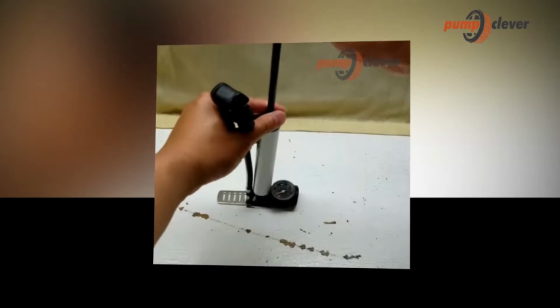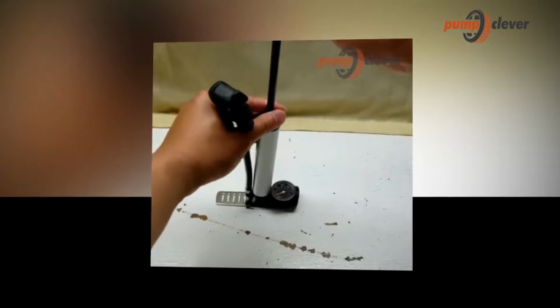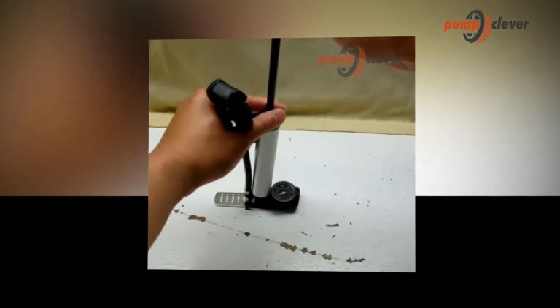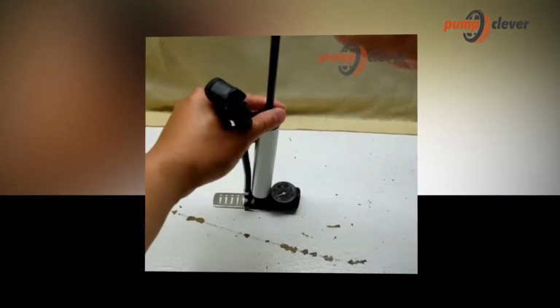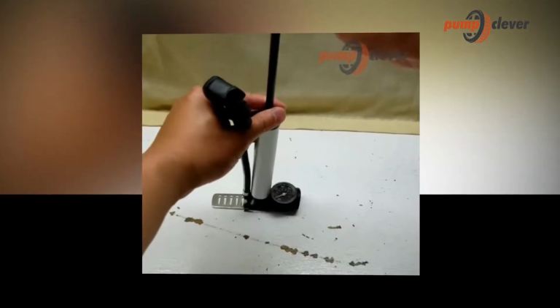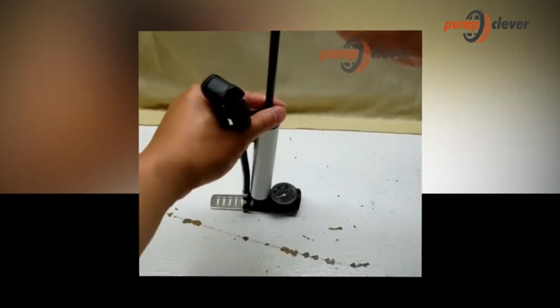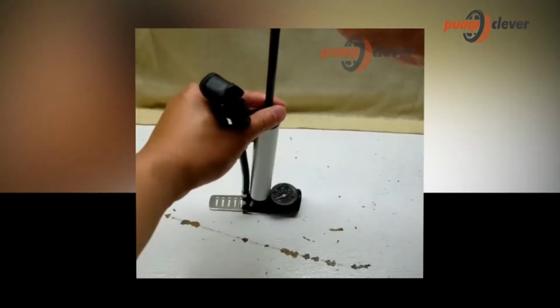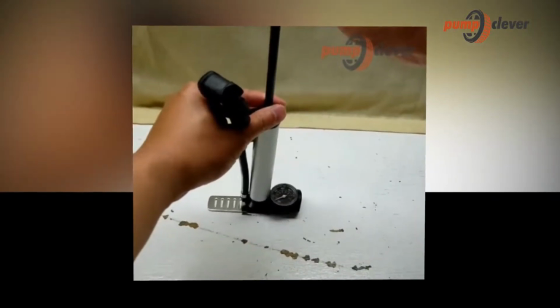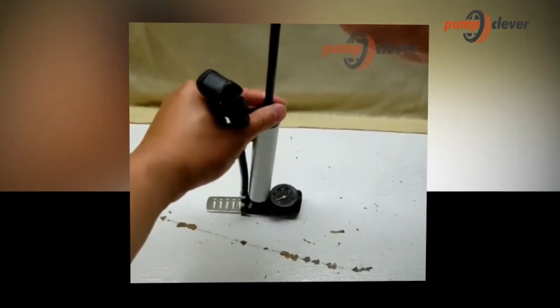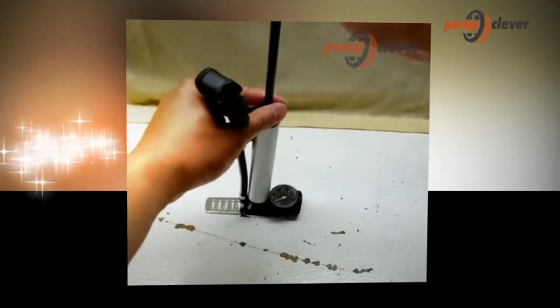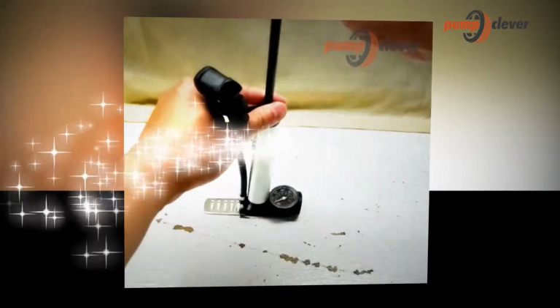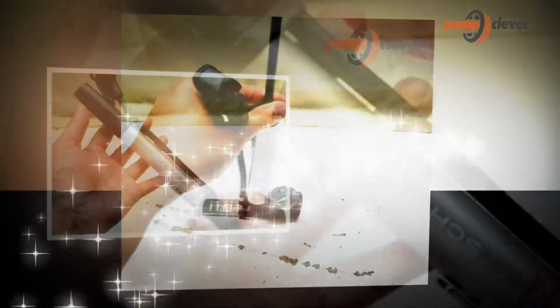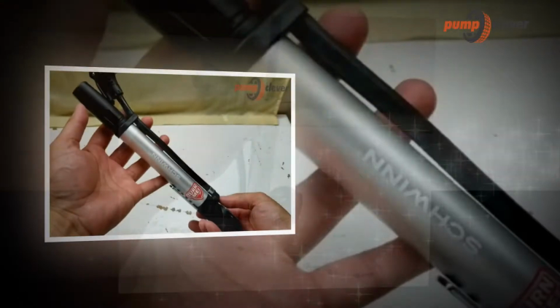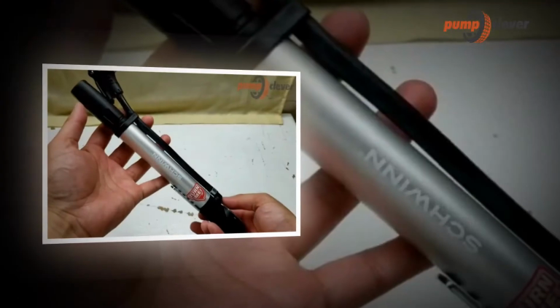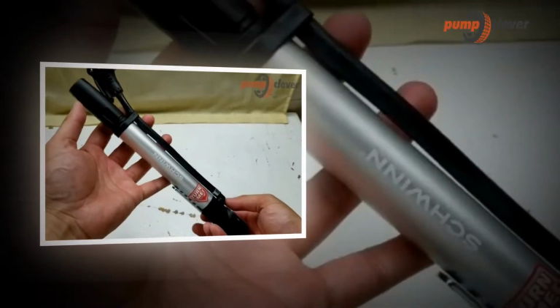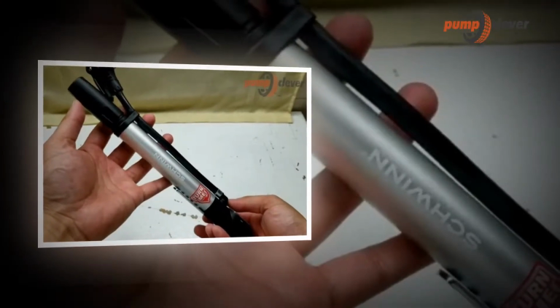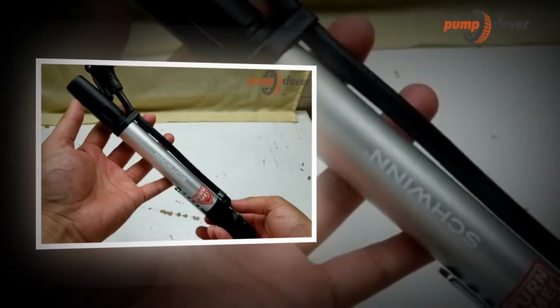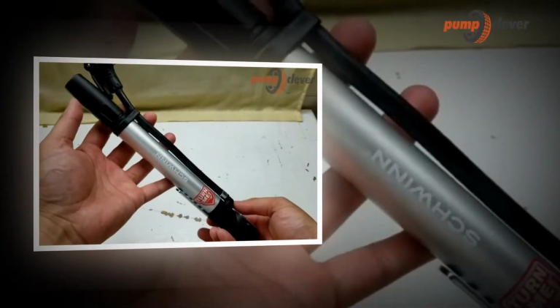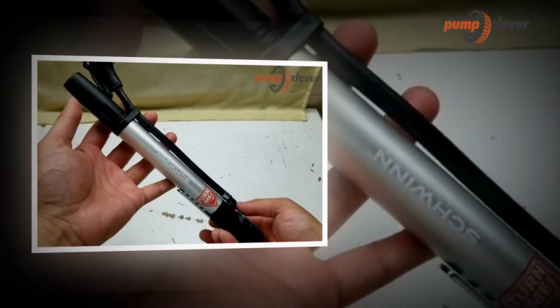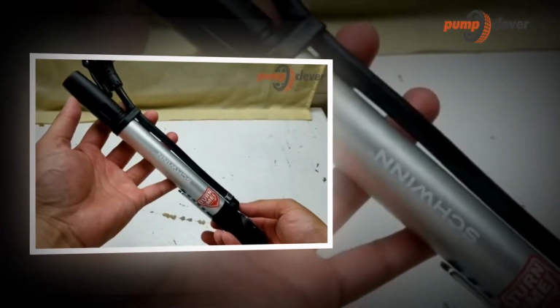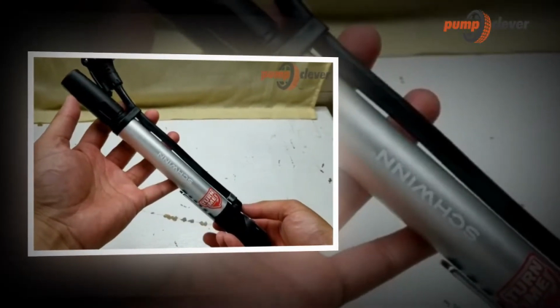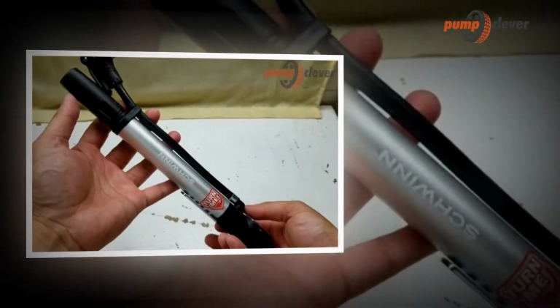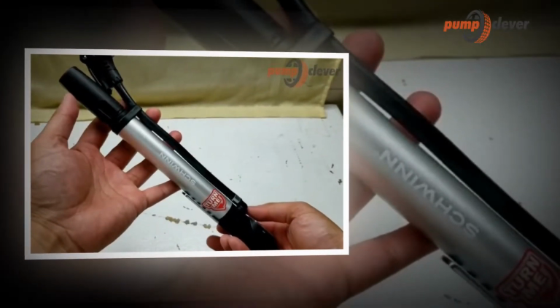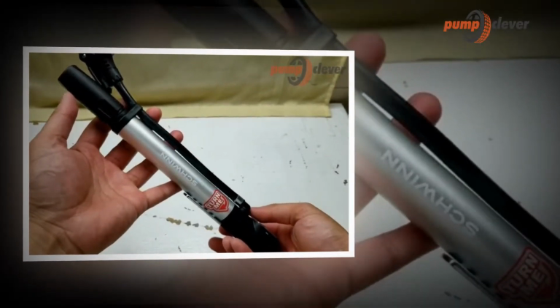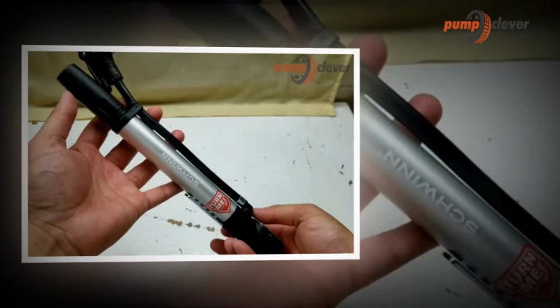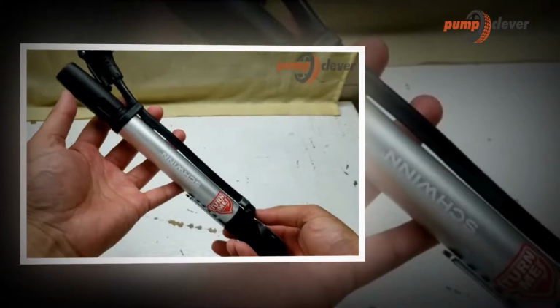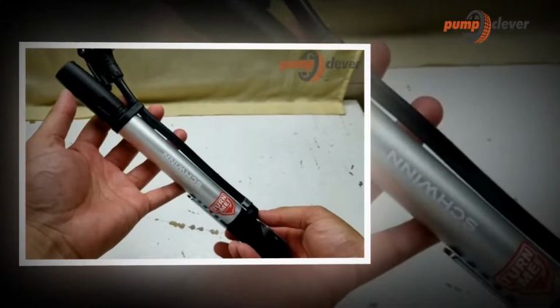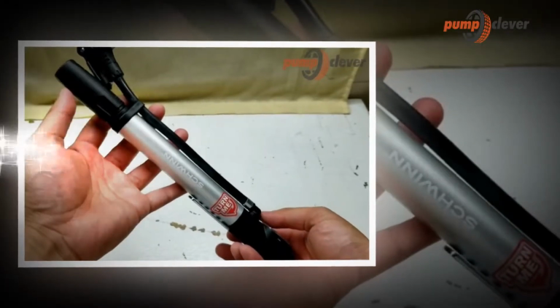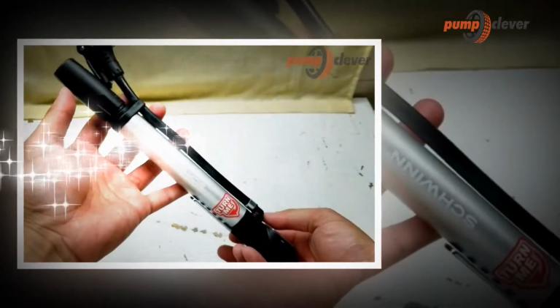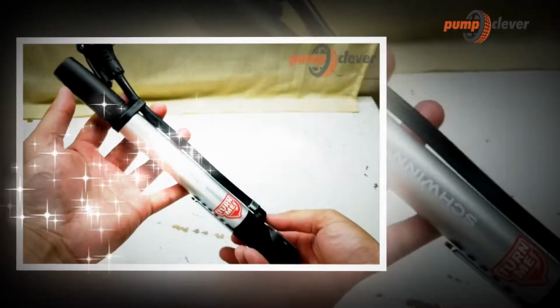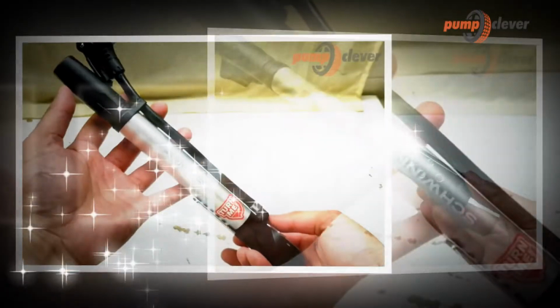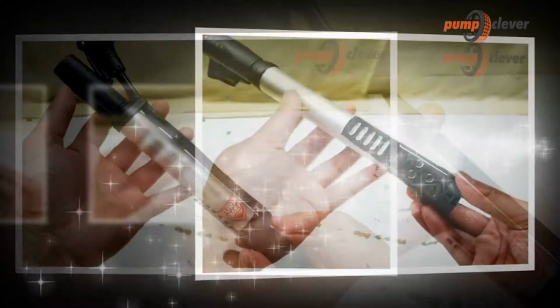First of all, it is better to check that the pump is compatible with the valves used. Current bikes are mostly equipped with Presta valves, and Dunlop to a lesser extent. Rarely, an adapter is not available to switch from one type to the other.